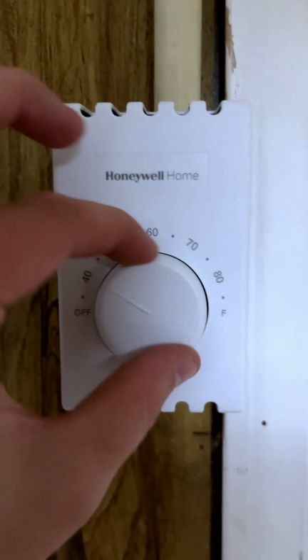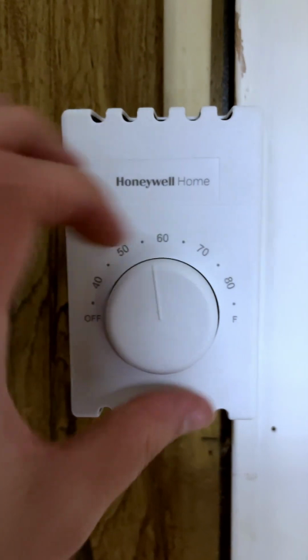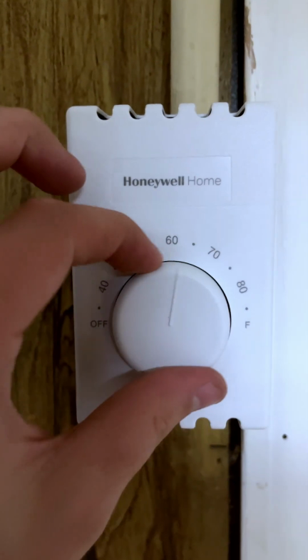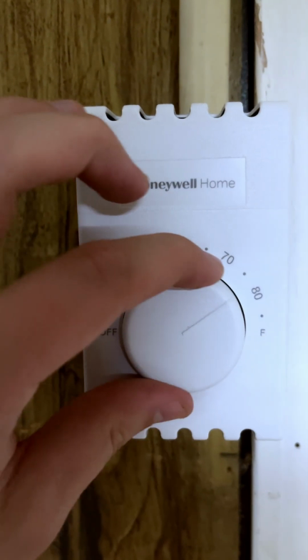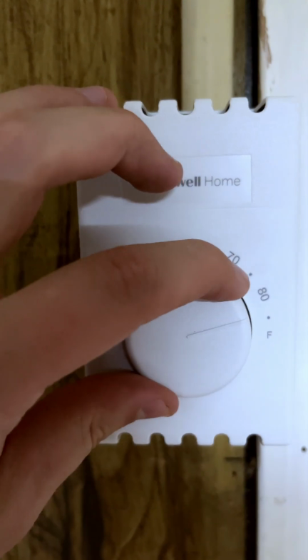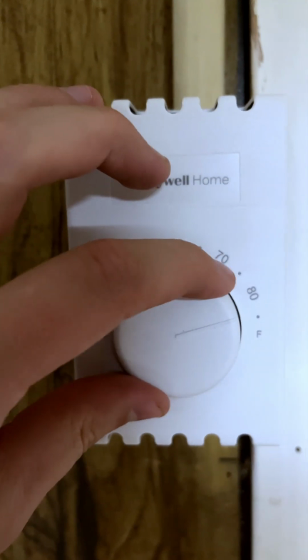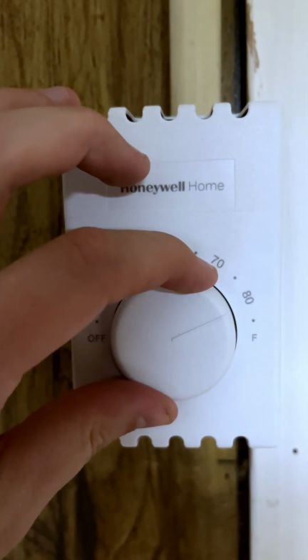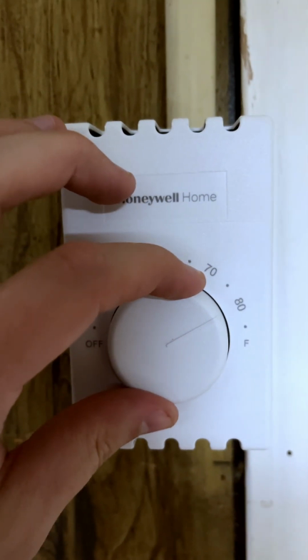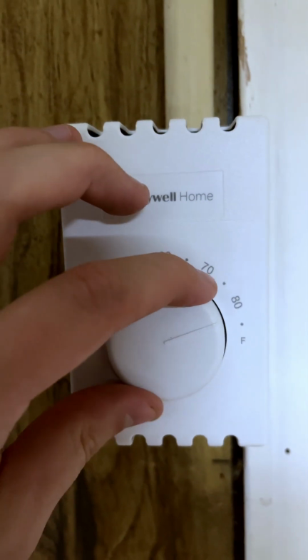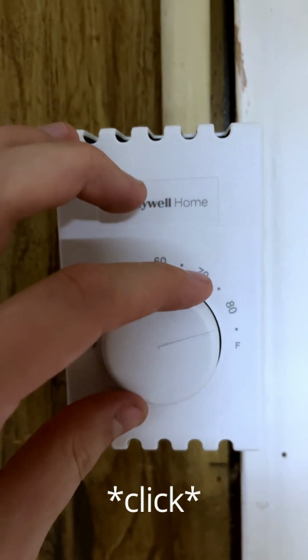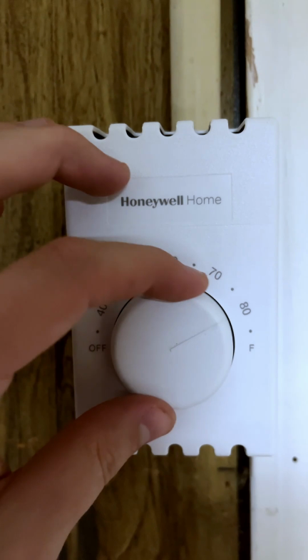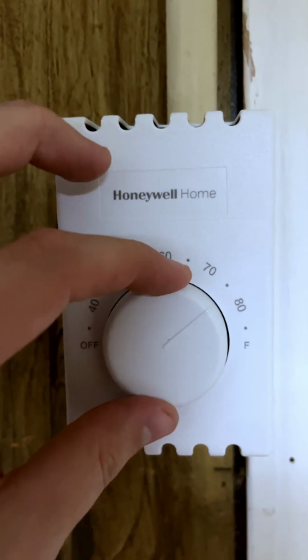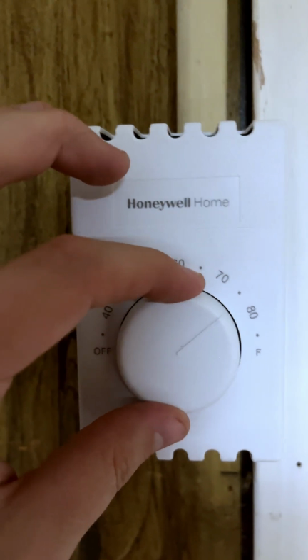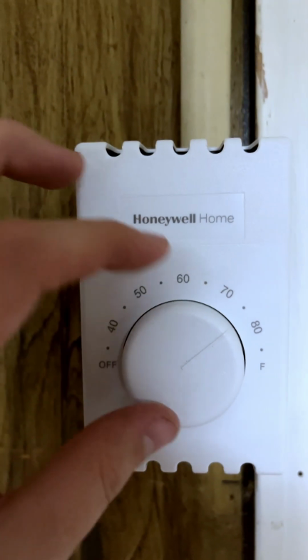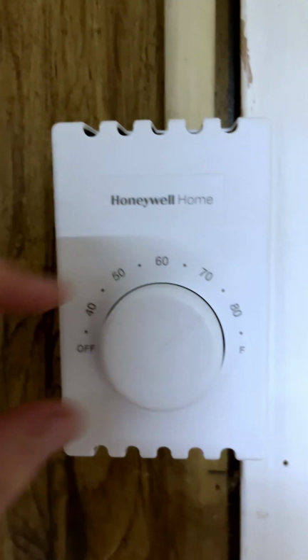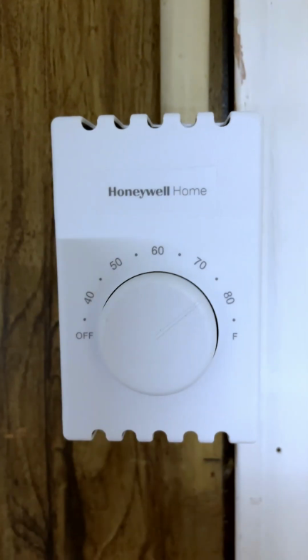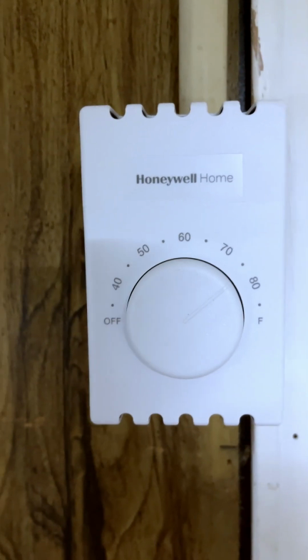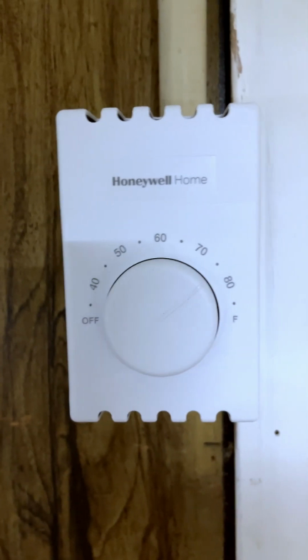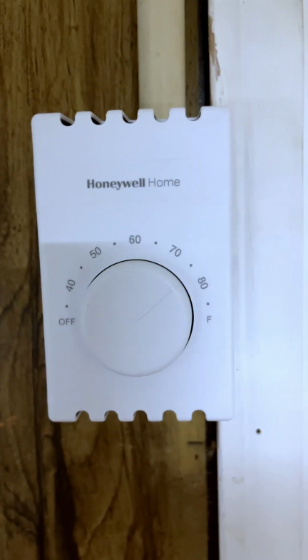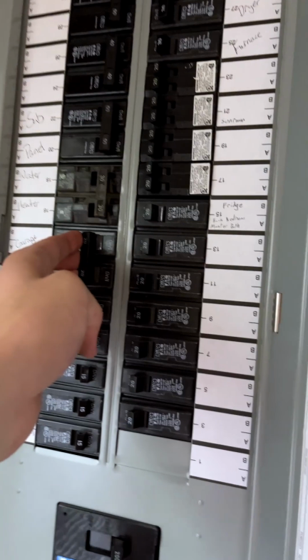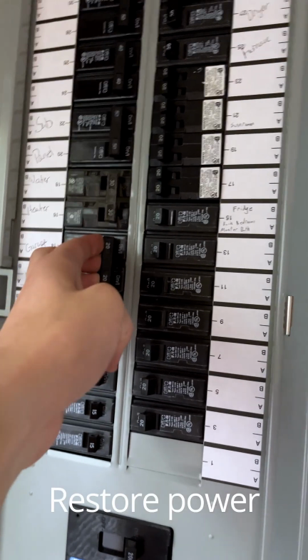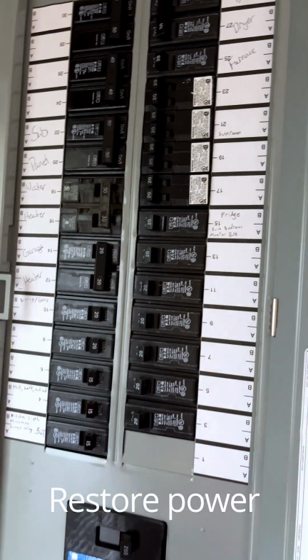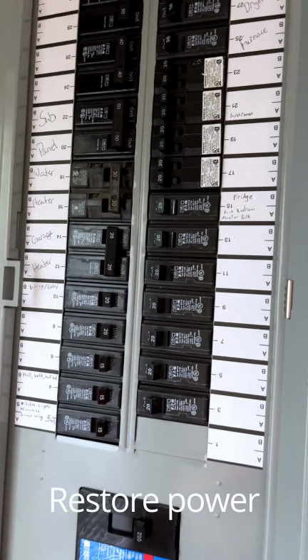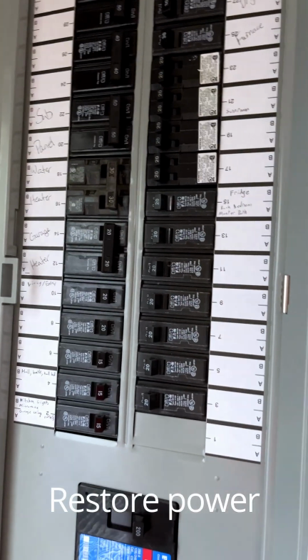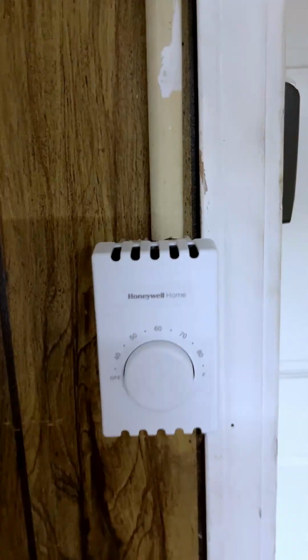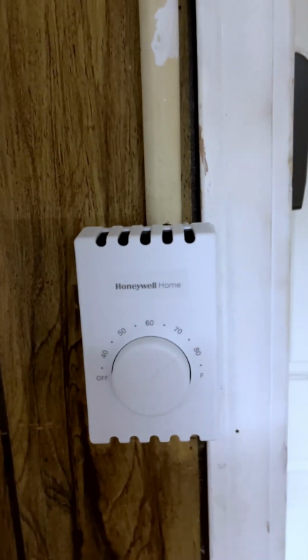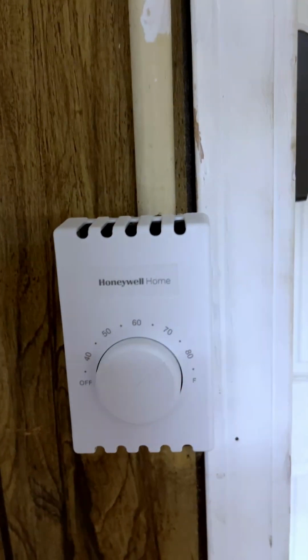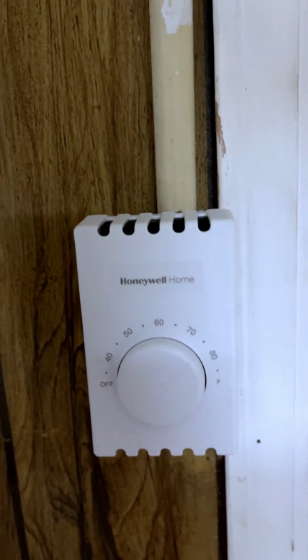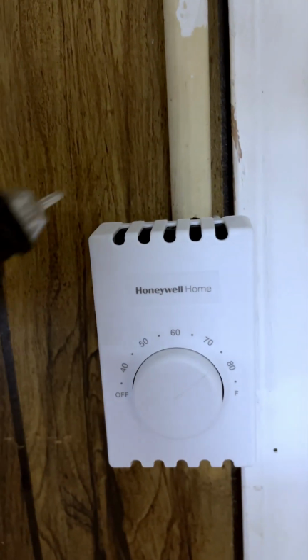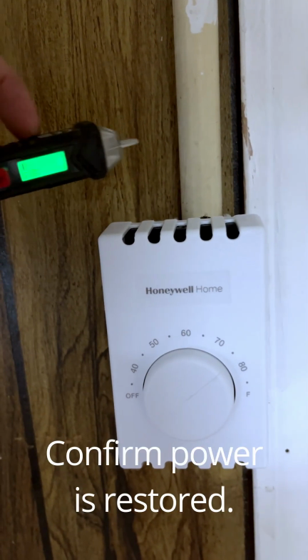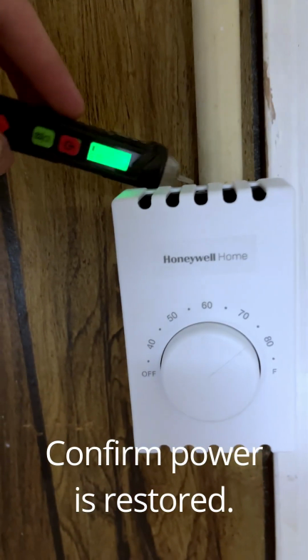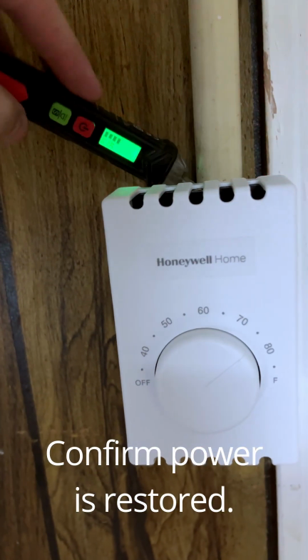If I turn it all the way to the right, you'll hear a click — that means it would be turning on if we had power. So let's jump back to the box and turn the power on first. Power is on. Now let's confirm we've got our power back.